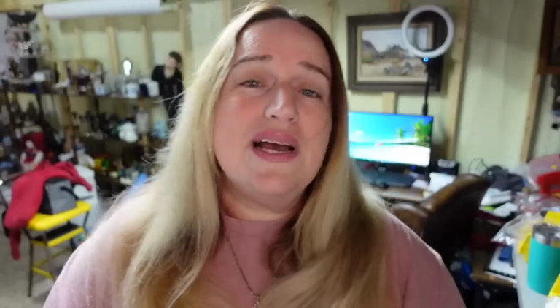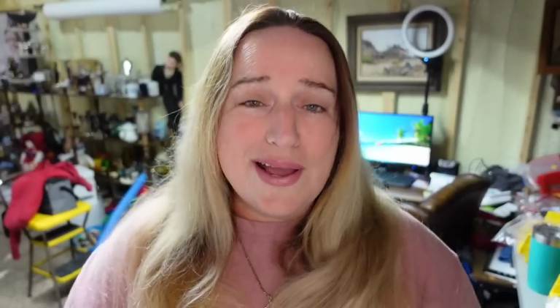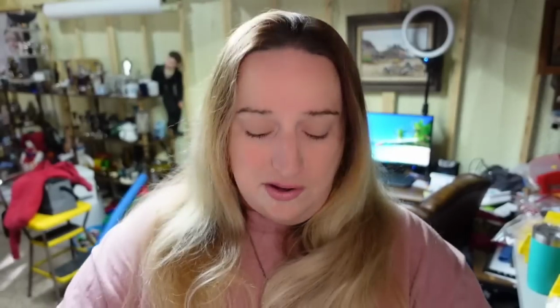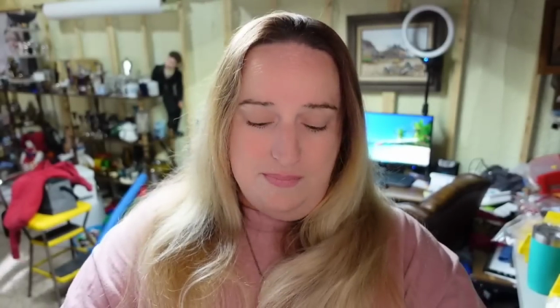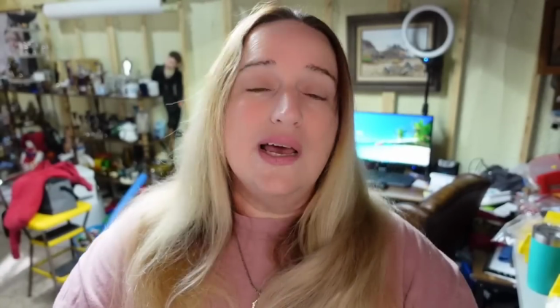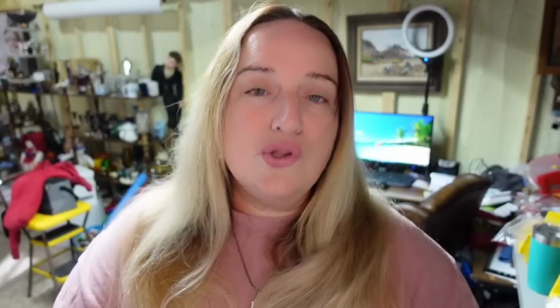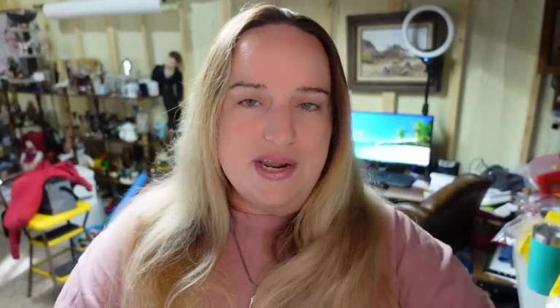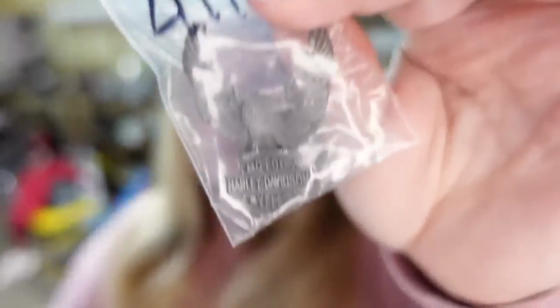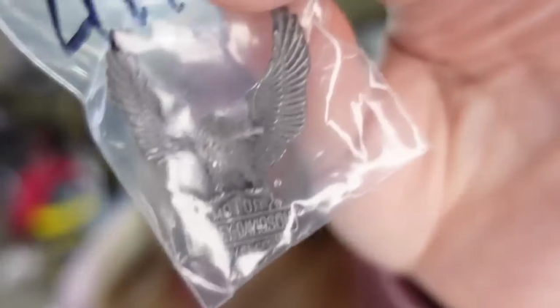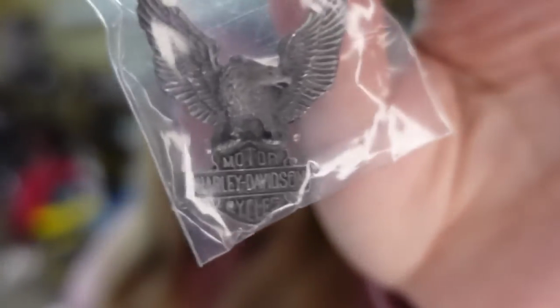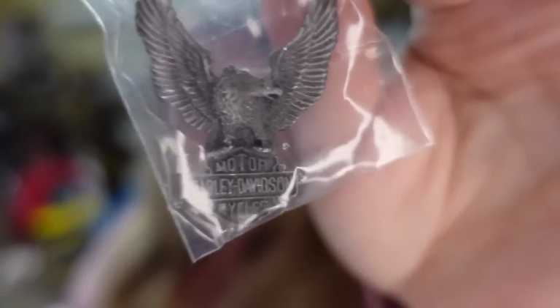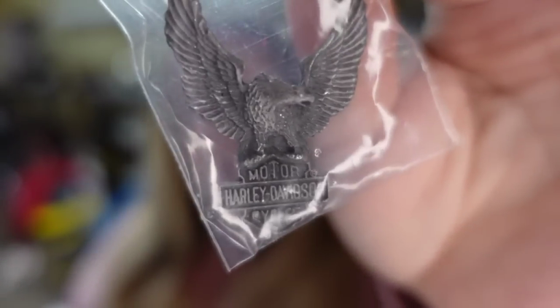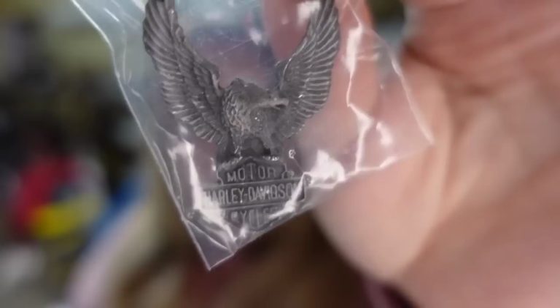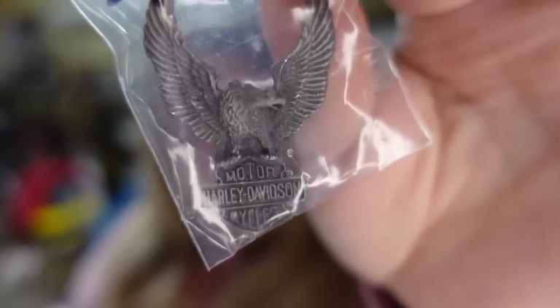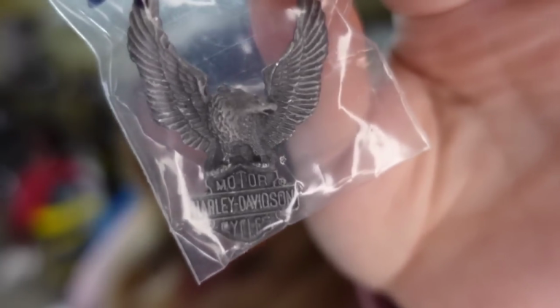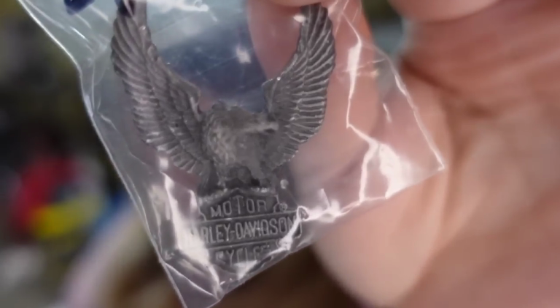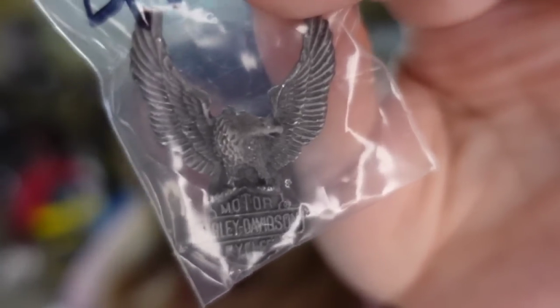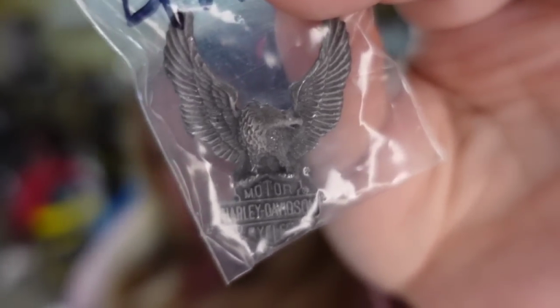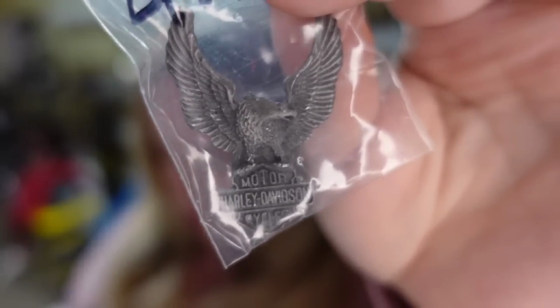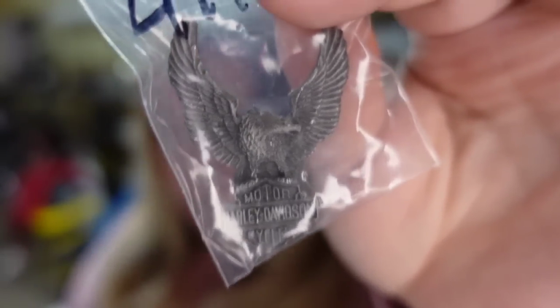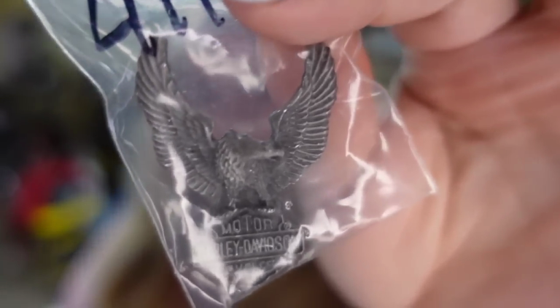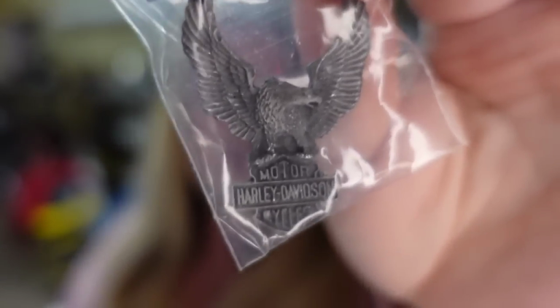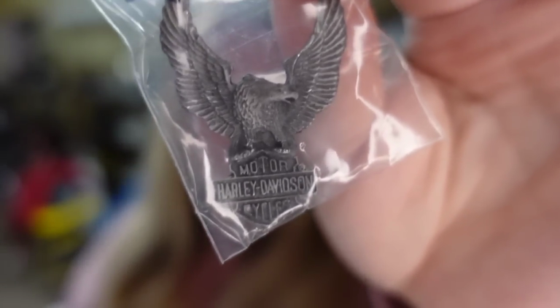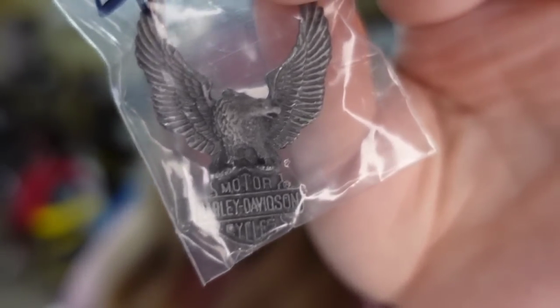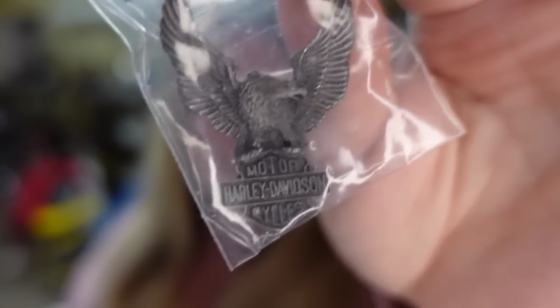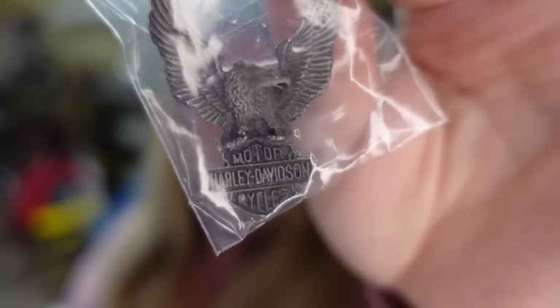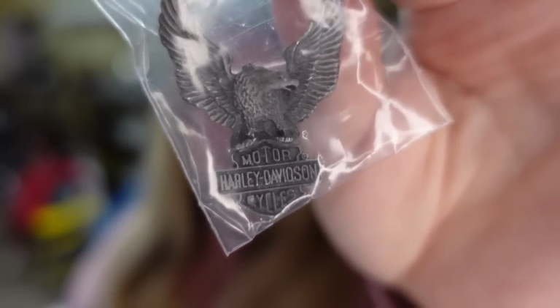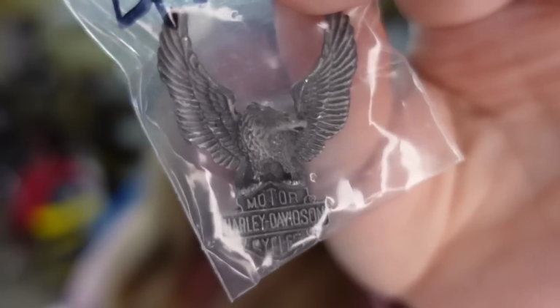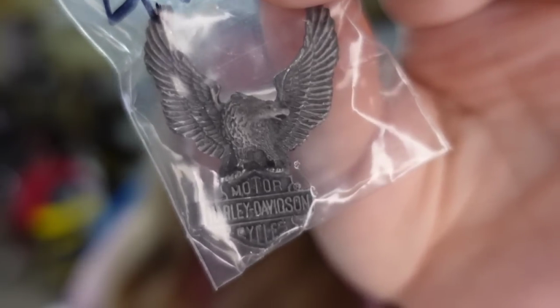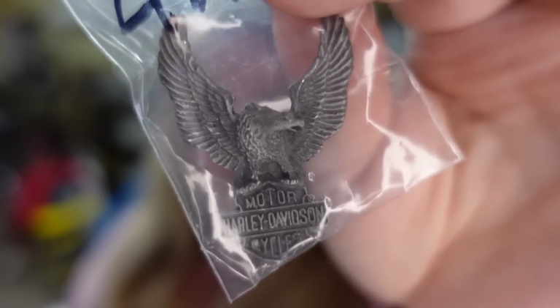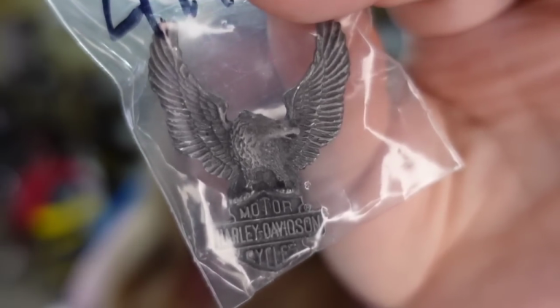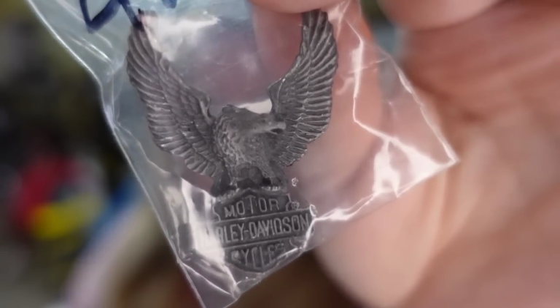Coming up are a lot of Harley pins — these sold to three different buyers. This one sold to an individual buyer: the Eagle and the Bar and Shield. This one sold for $12.98. I paid a dollar, so this one's about a $9 profit. Sold in six months.